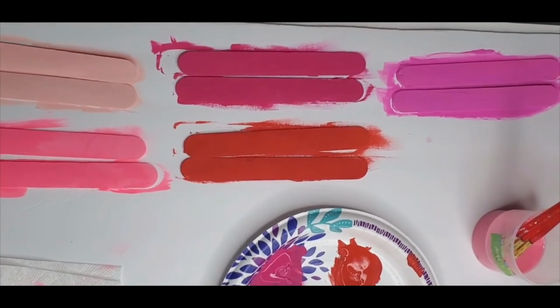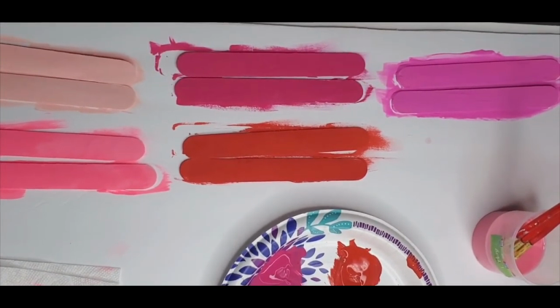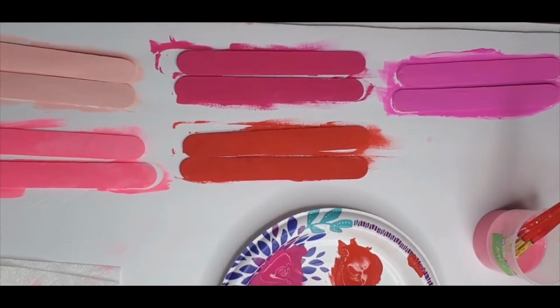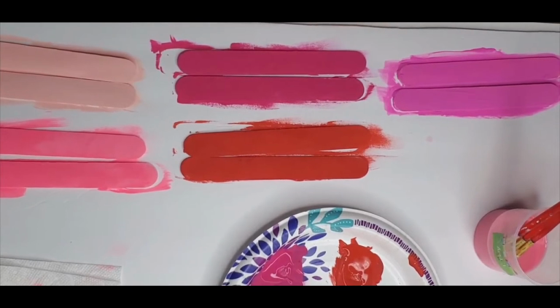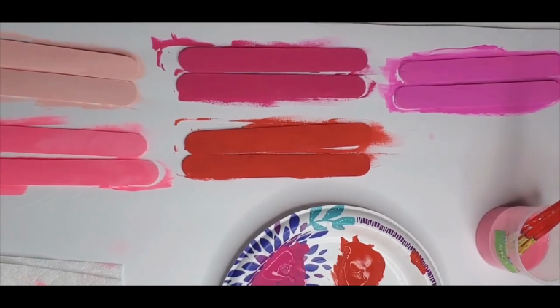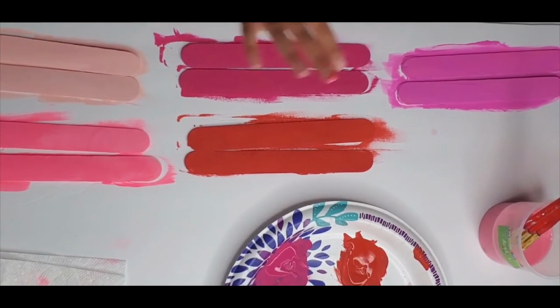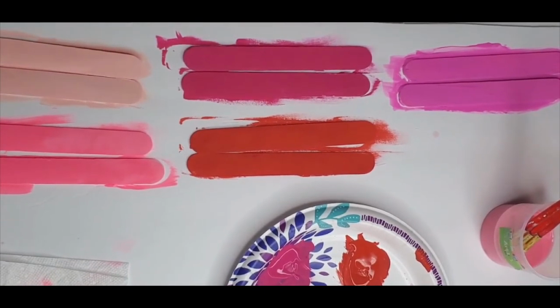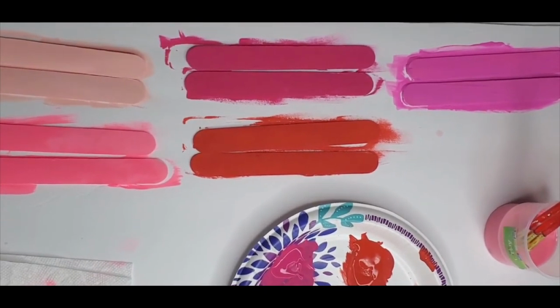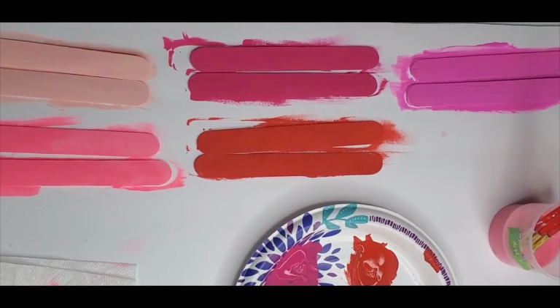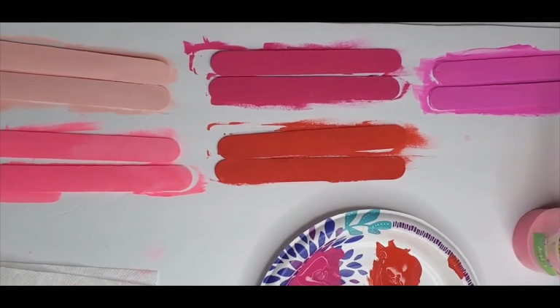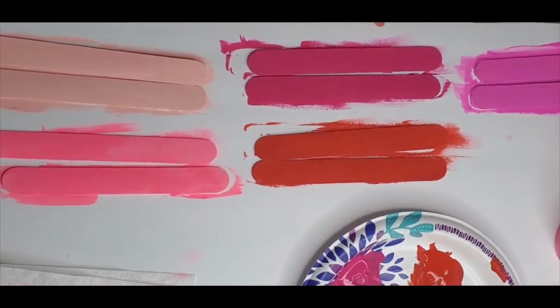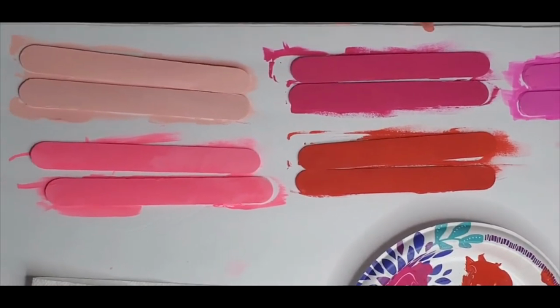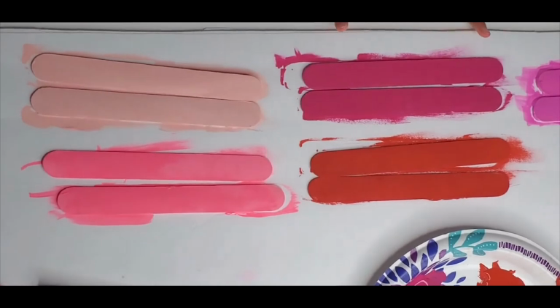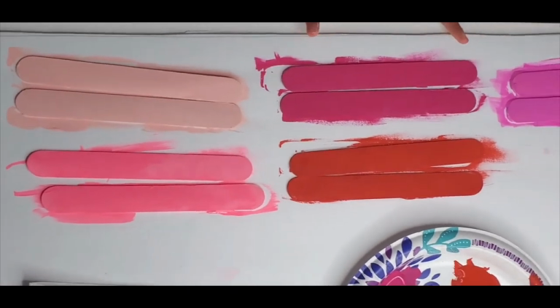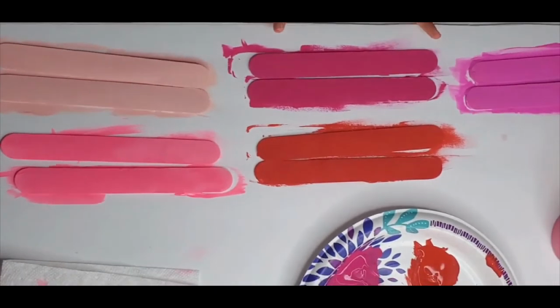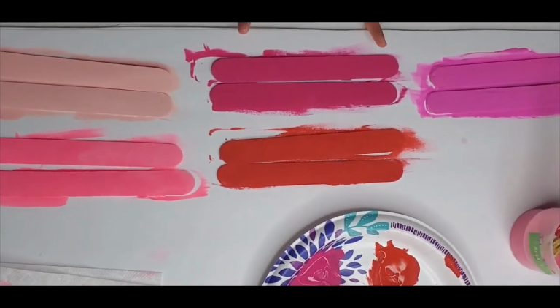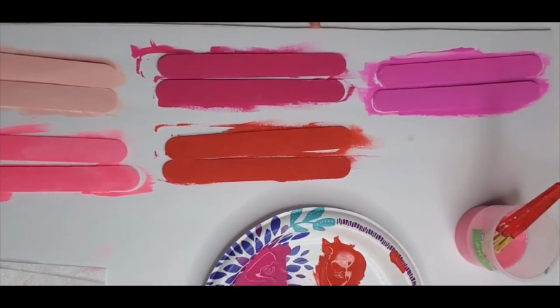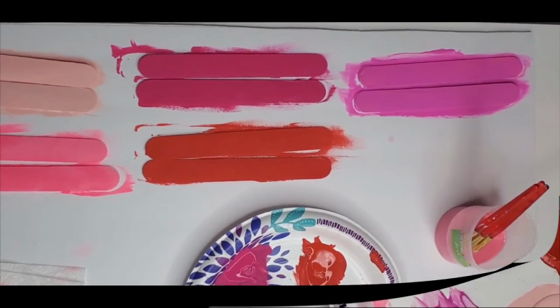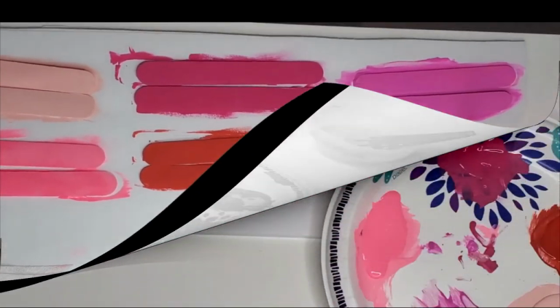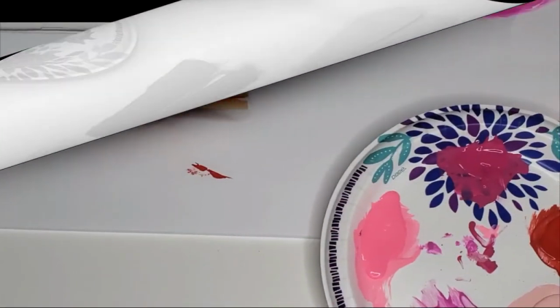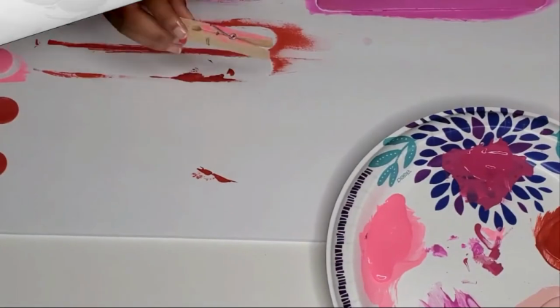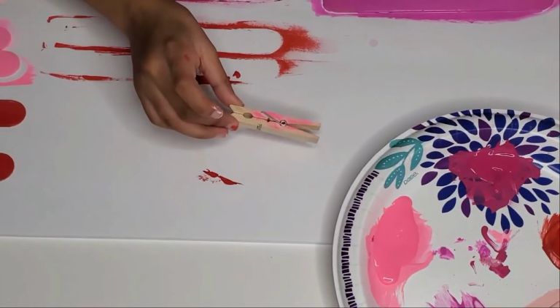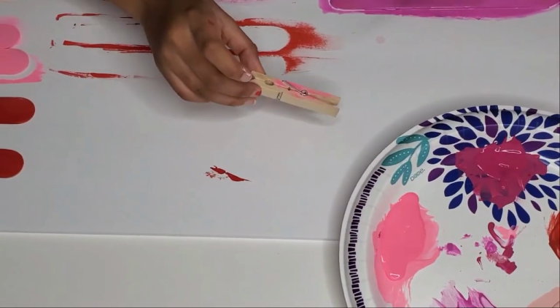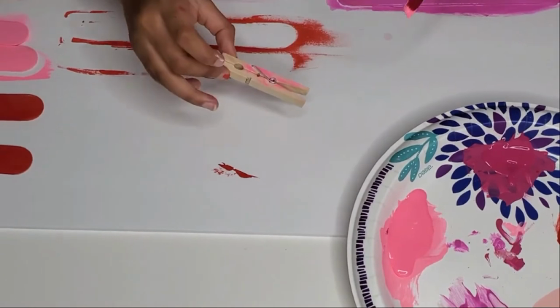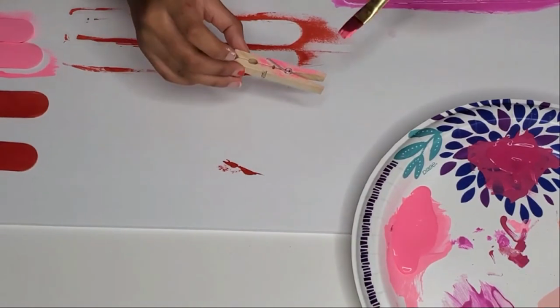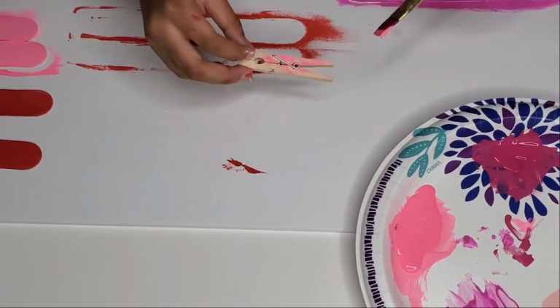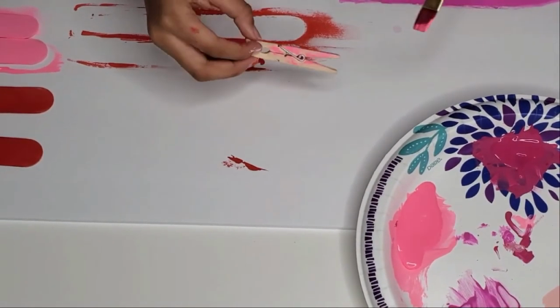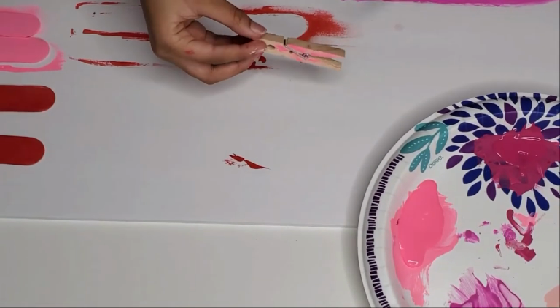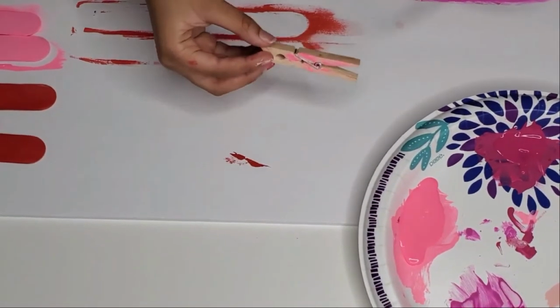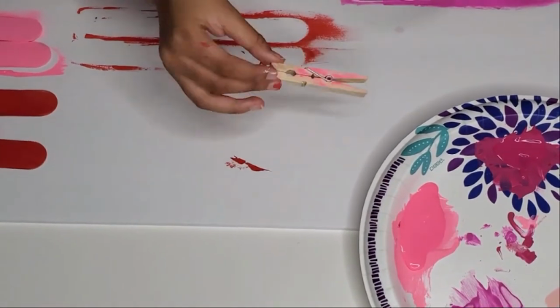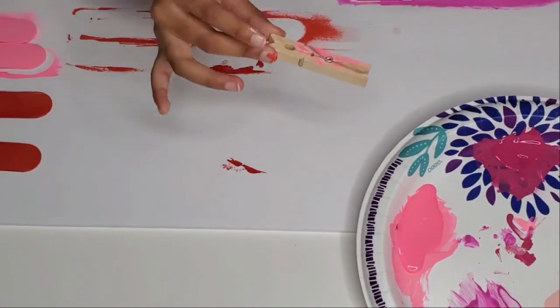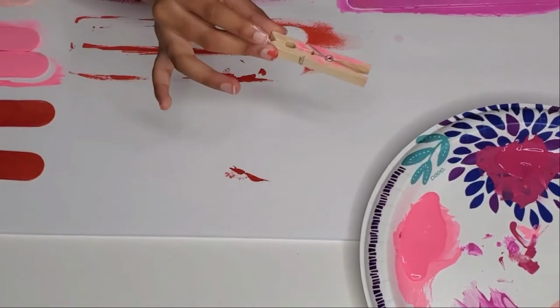Now that we have painted every single color, we're going to let those dry. While we're waiting for the popsicle sticks to dry, we're going to paint our clothespins.